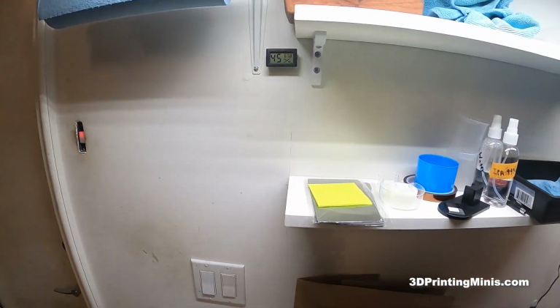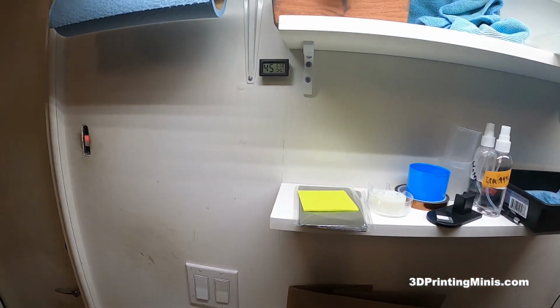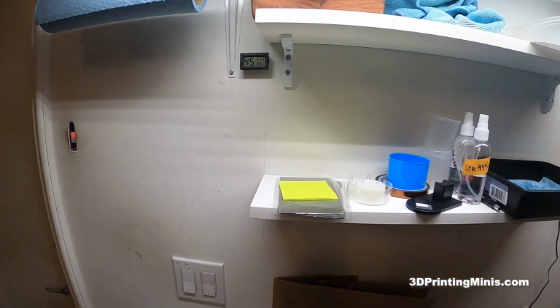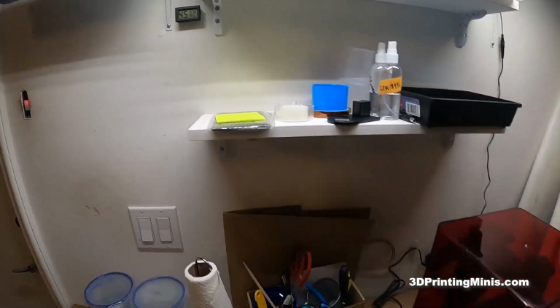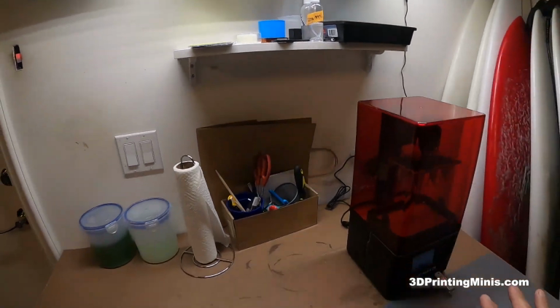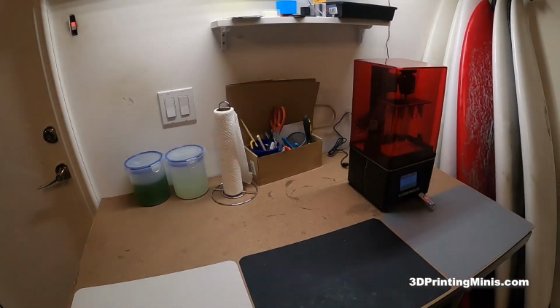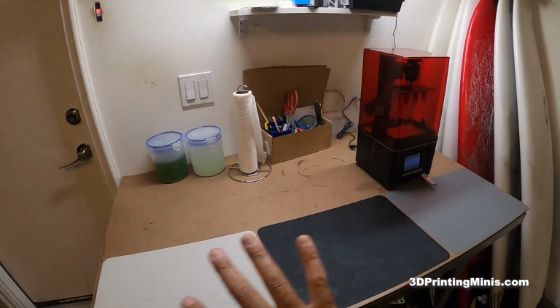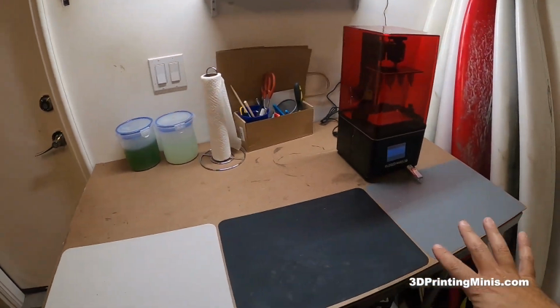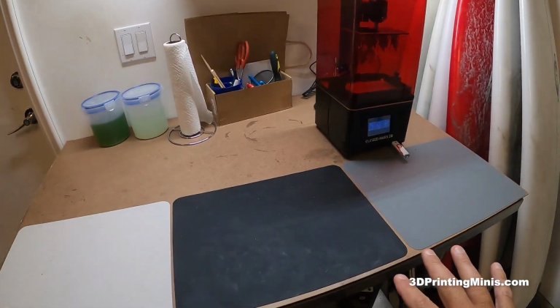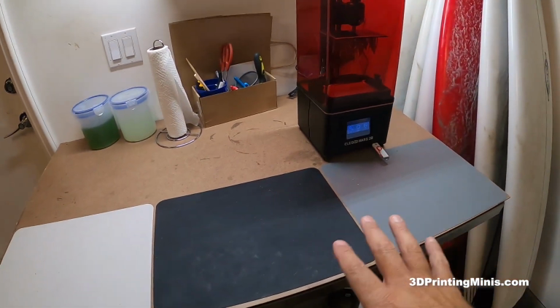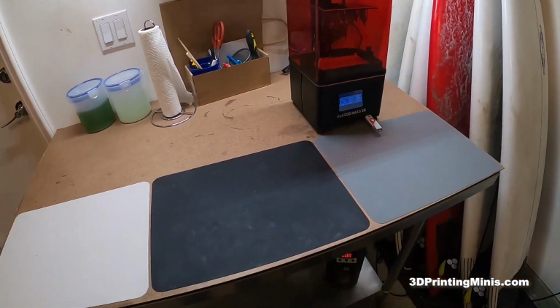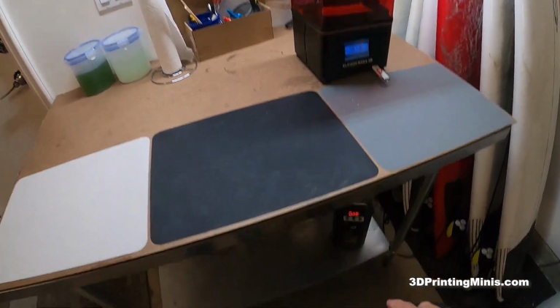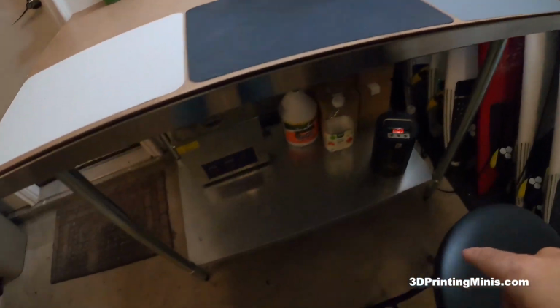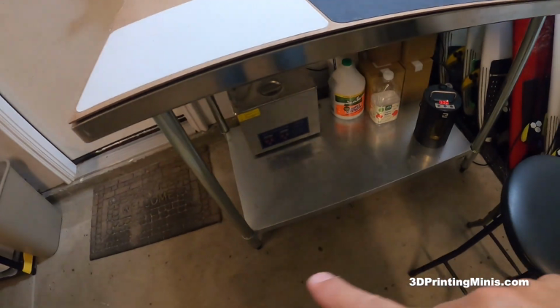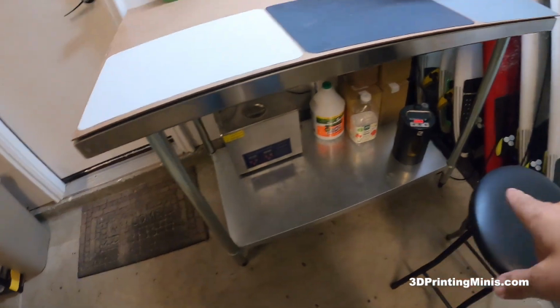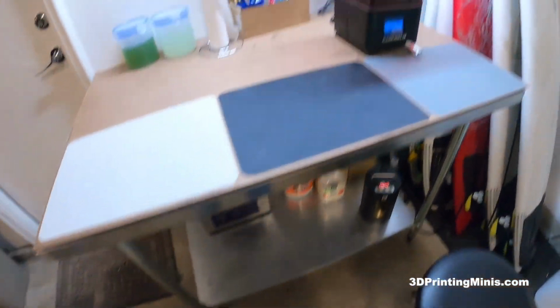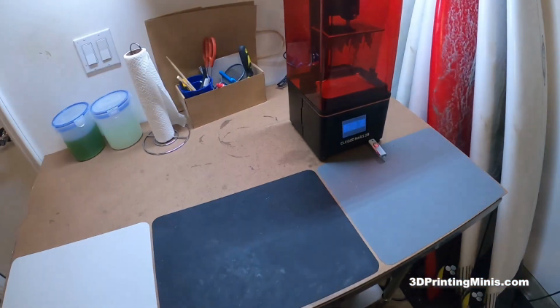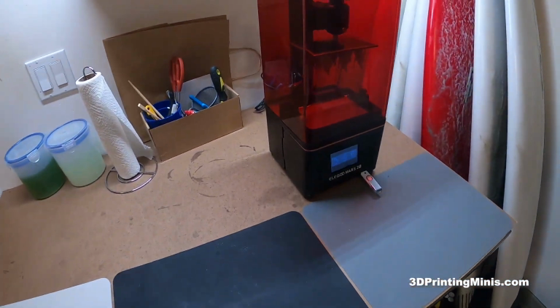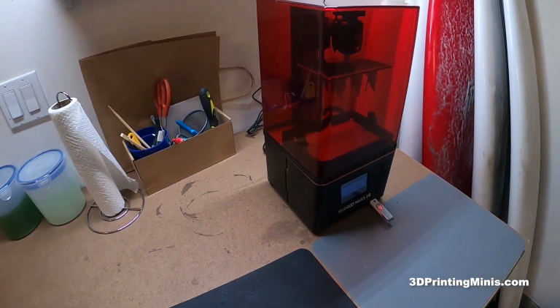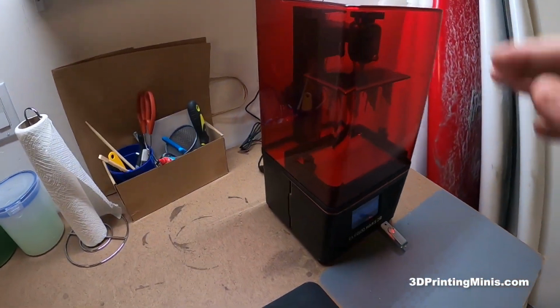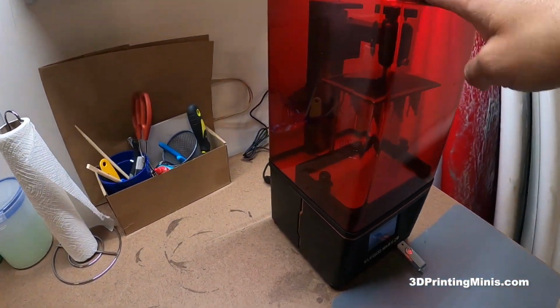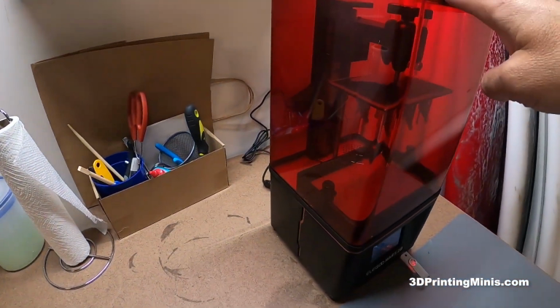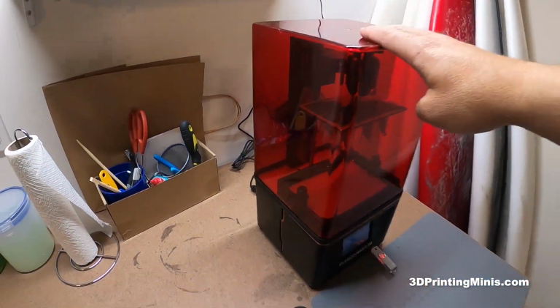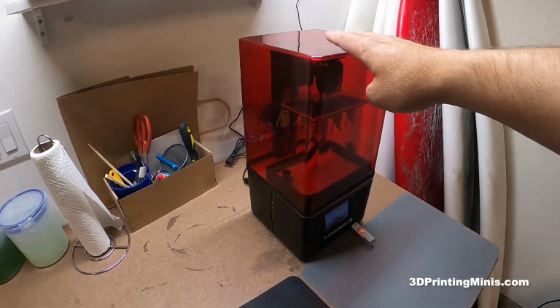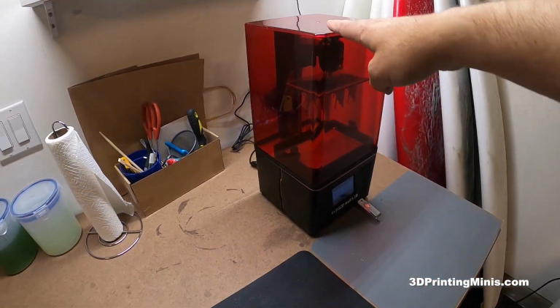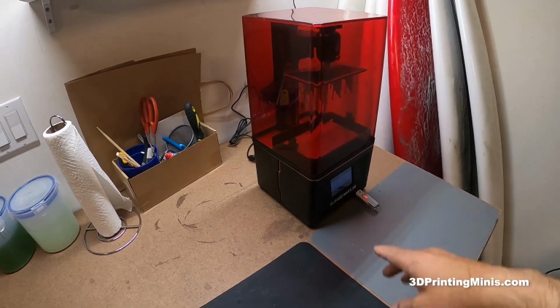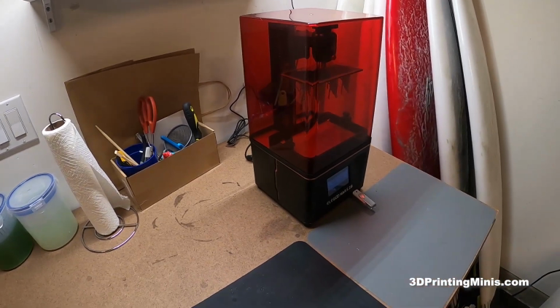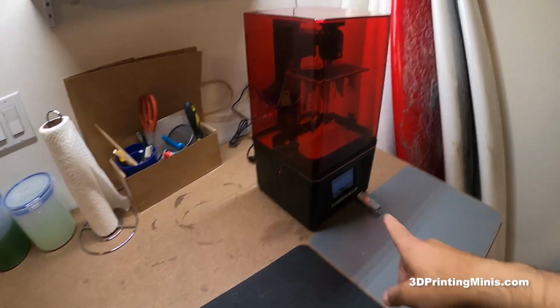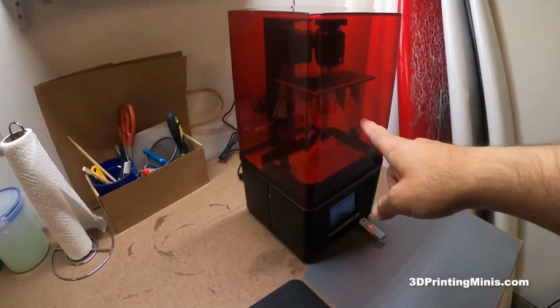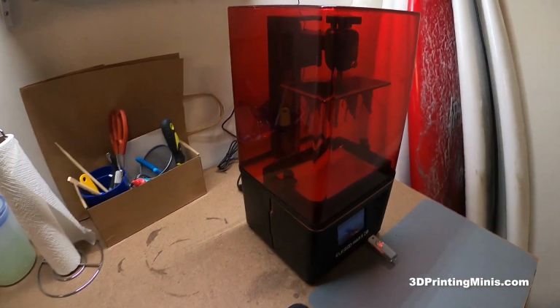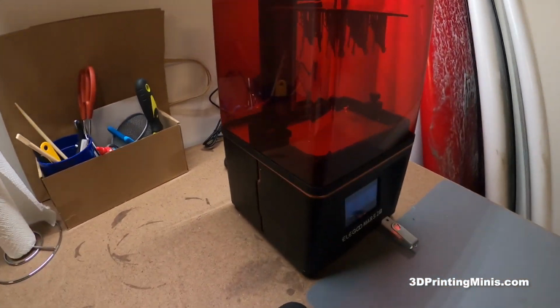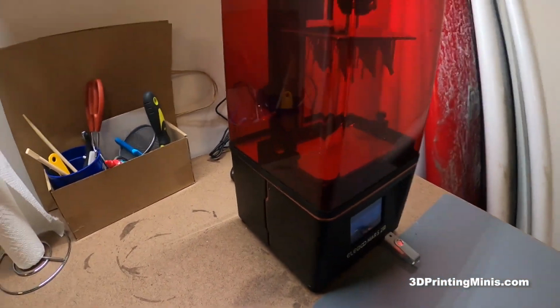Basically, here's my setup. I got my table — I leveled it, there are little feet on the bottom that level it. And that's my Elegoo Mars 2 here. It's got some stuff on the tray right now.